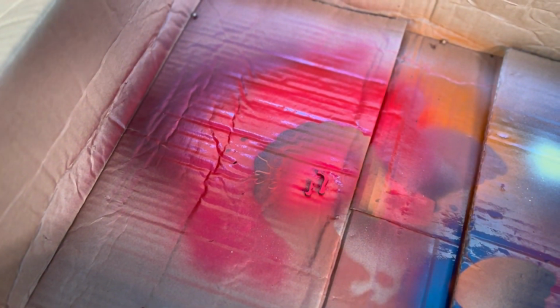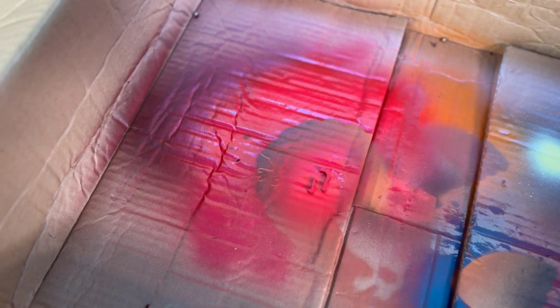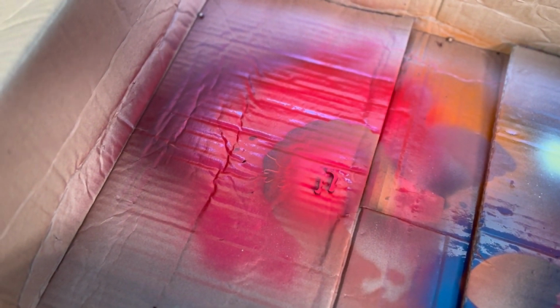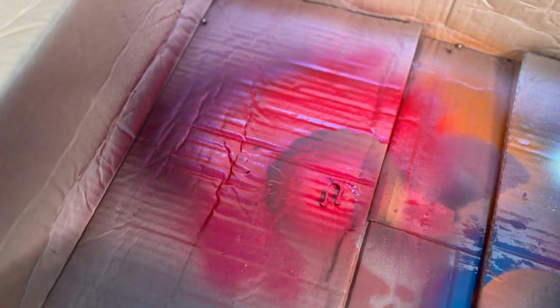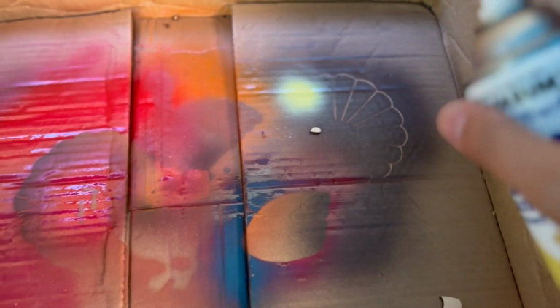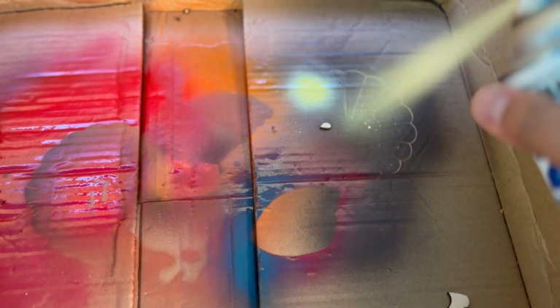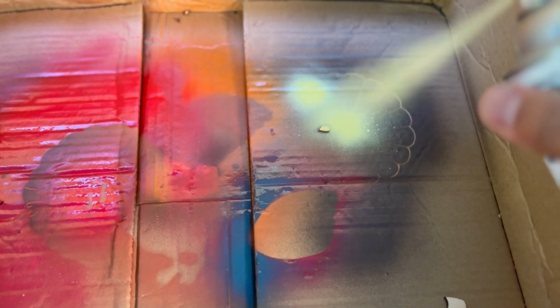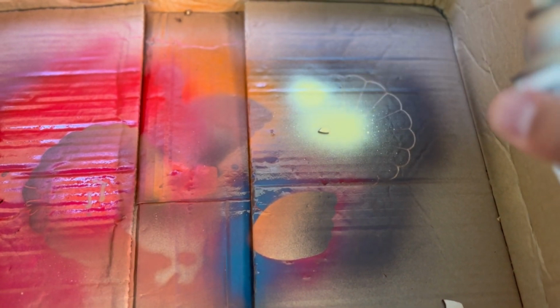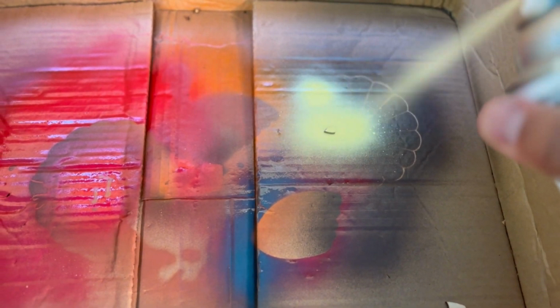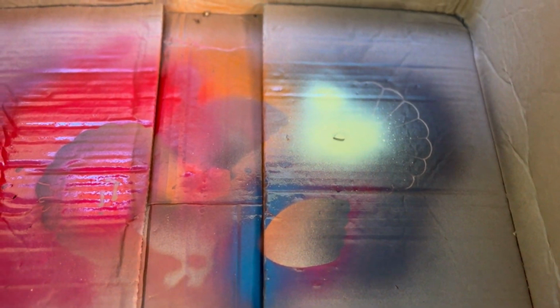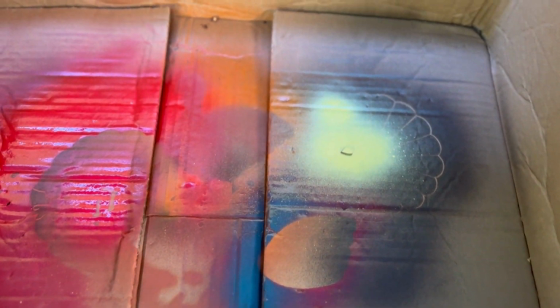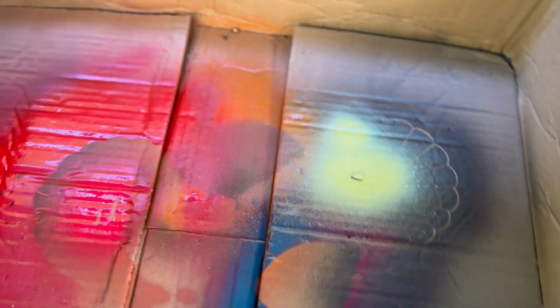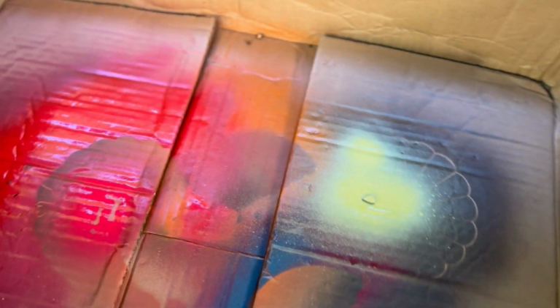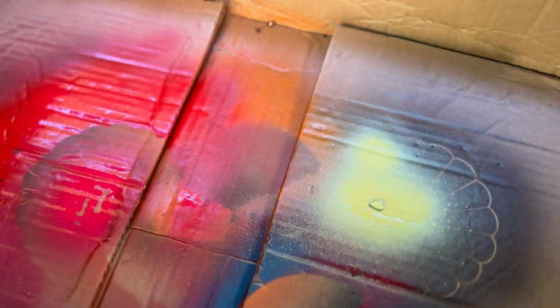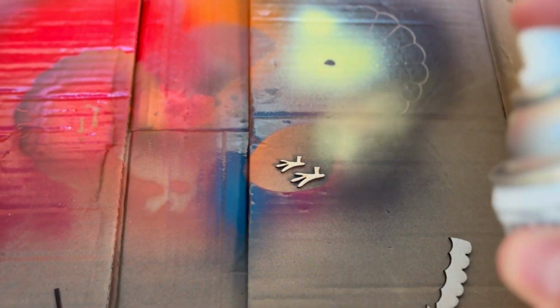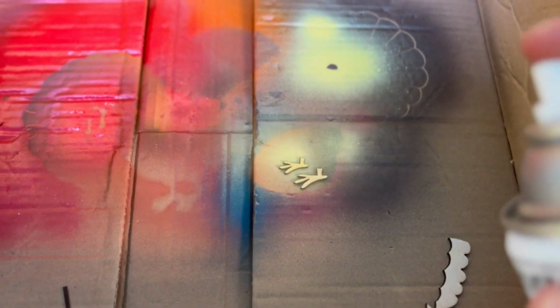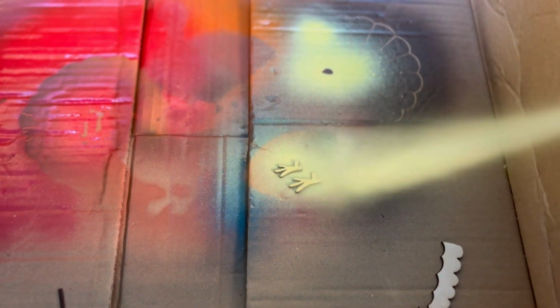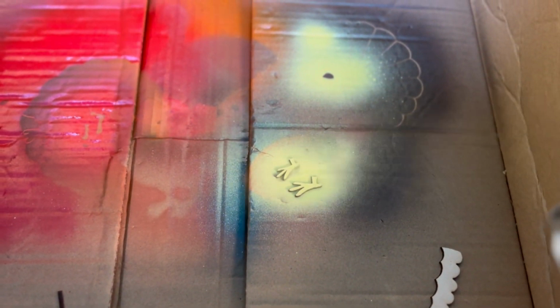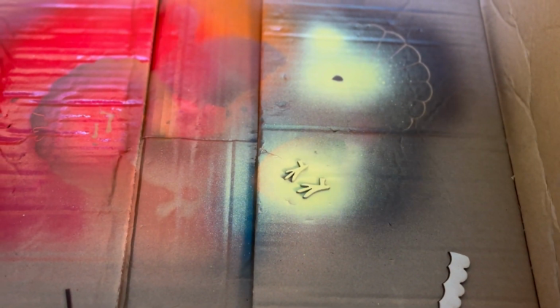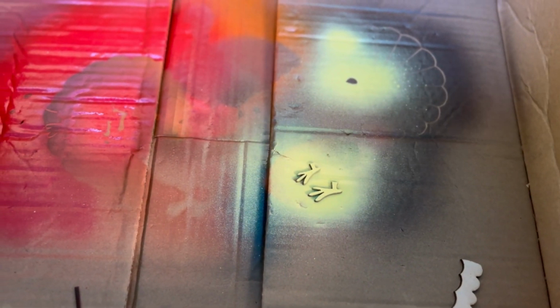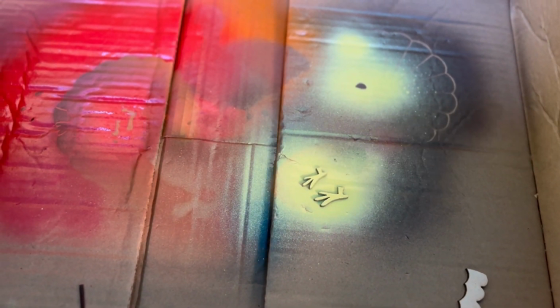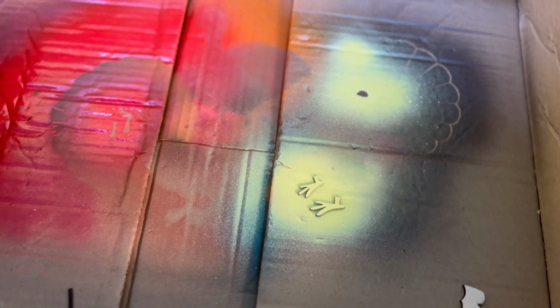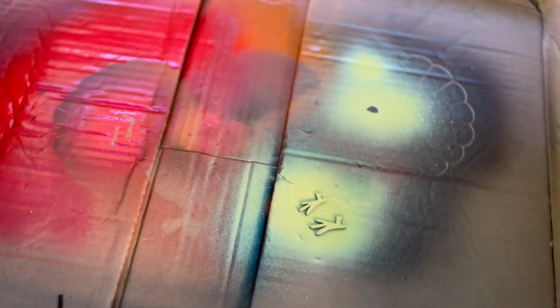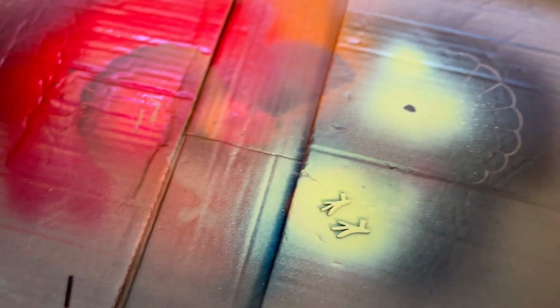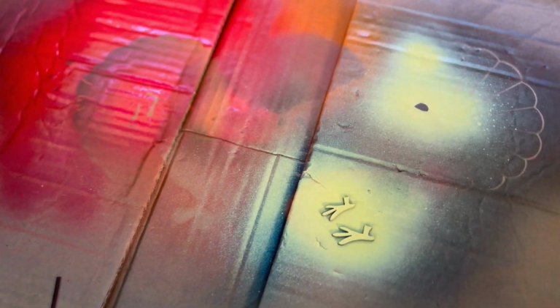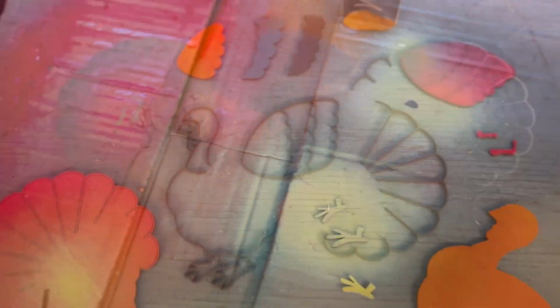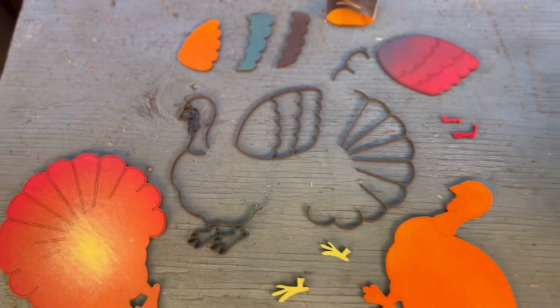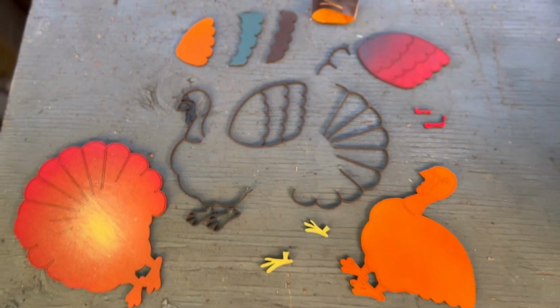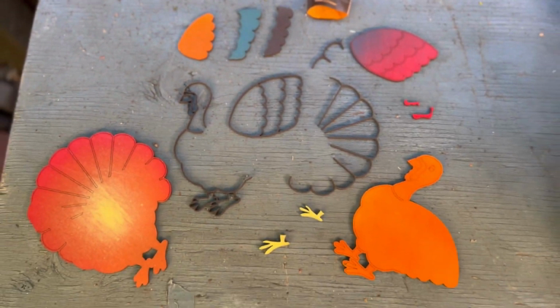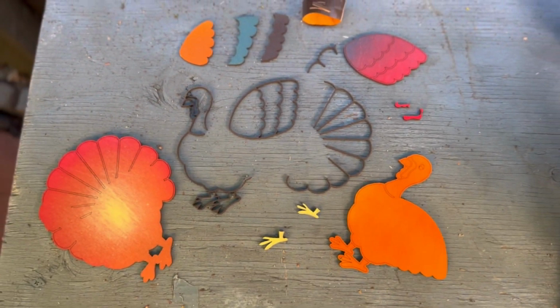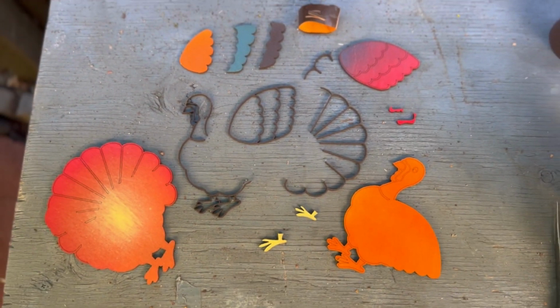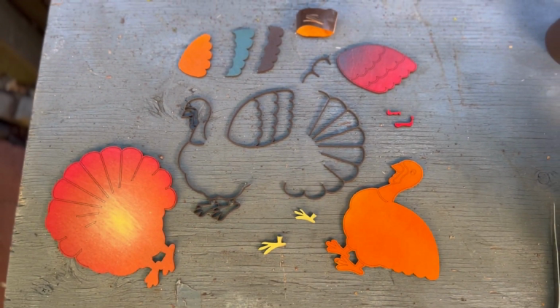Next up is going to be some of the smaller details. The beak is yellow, the mouth parts are red. I'm going to do the feet yellow as well, and then let's take a look at our color selection right here.